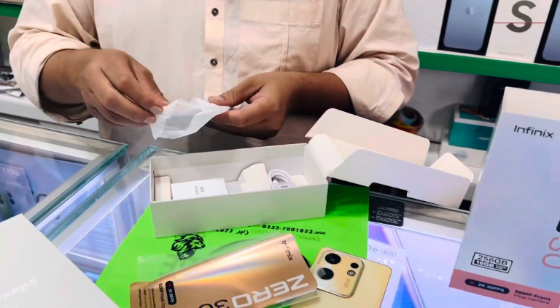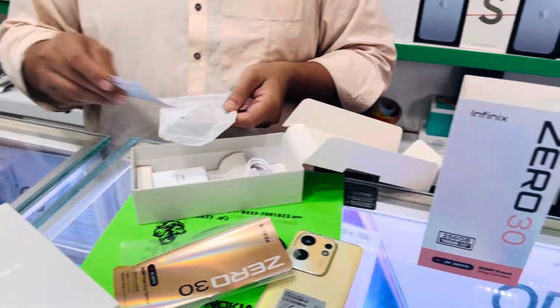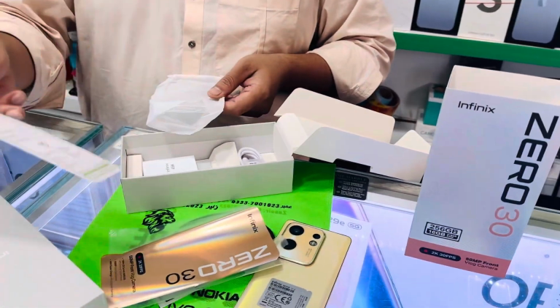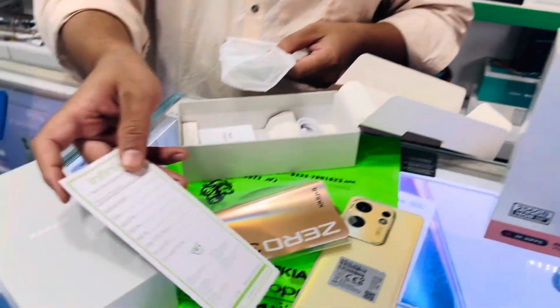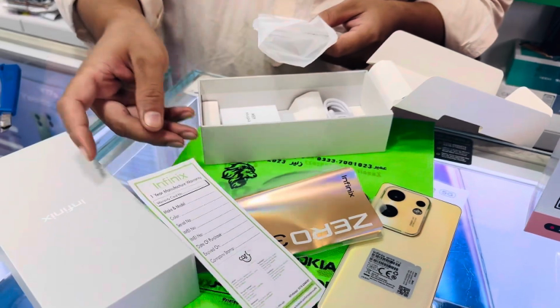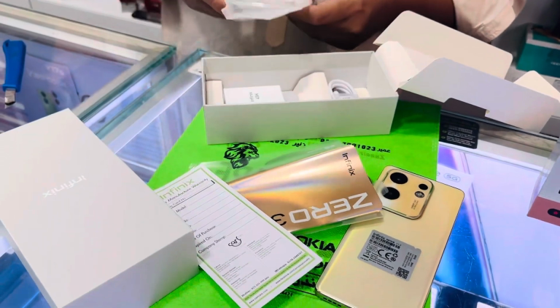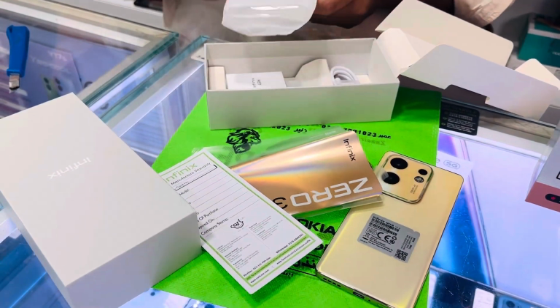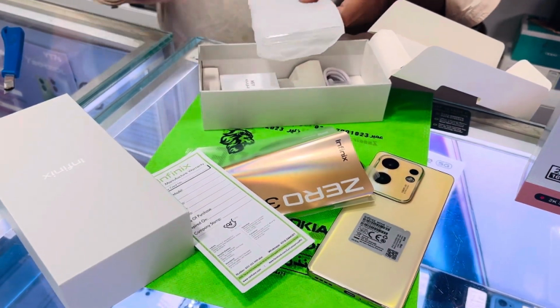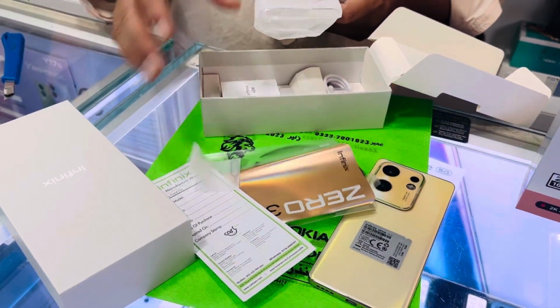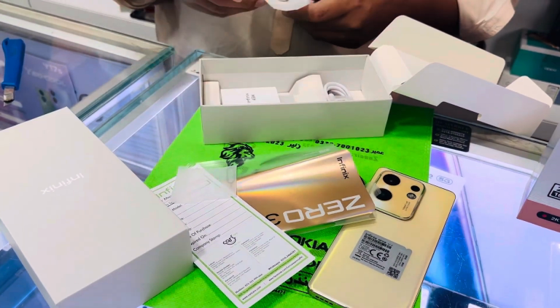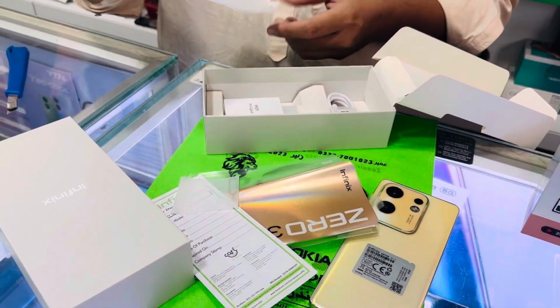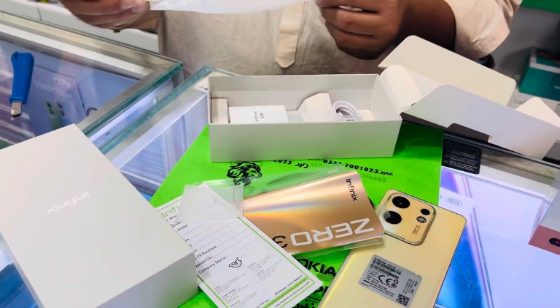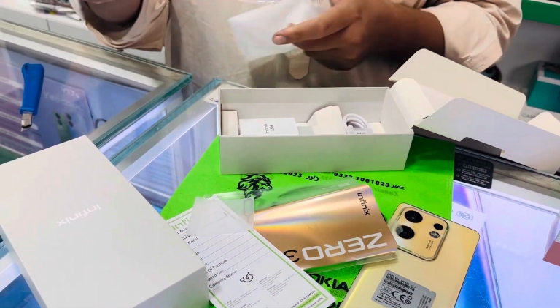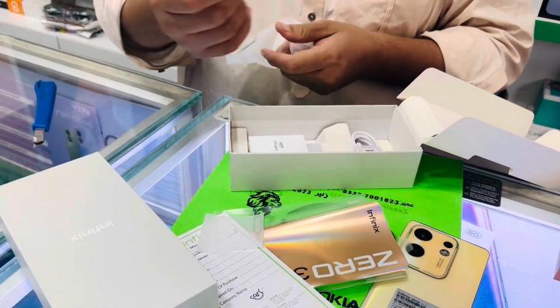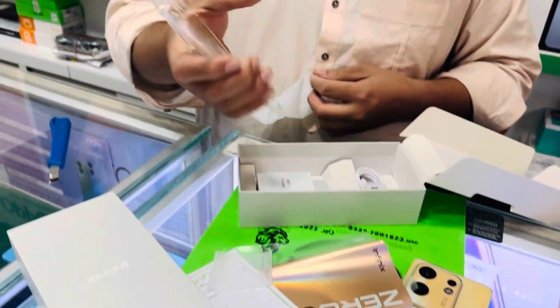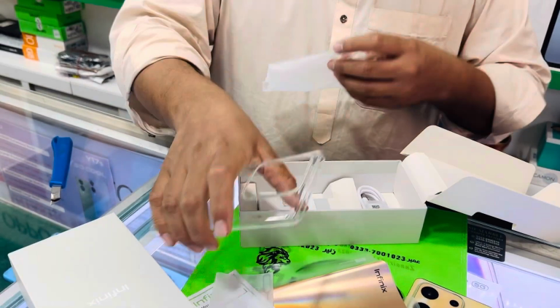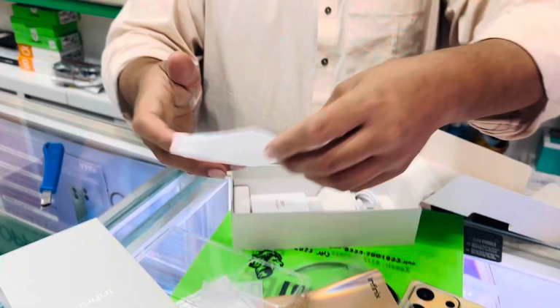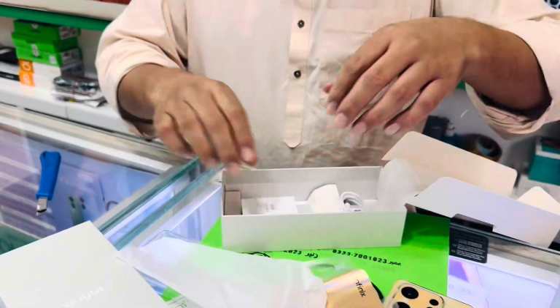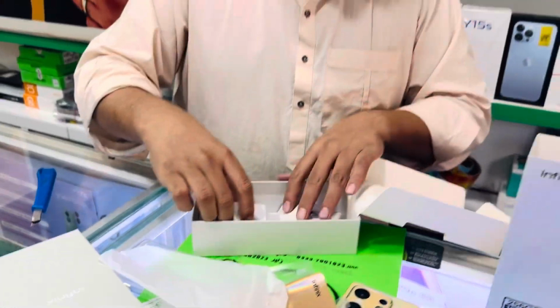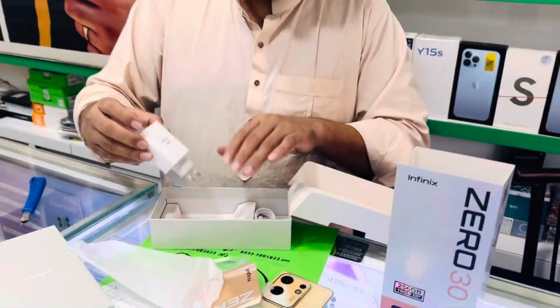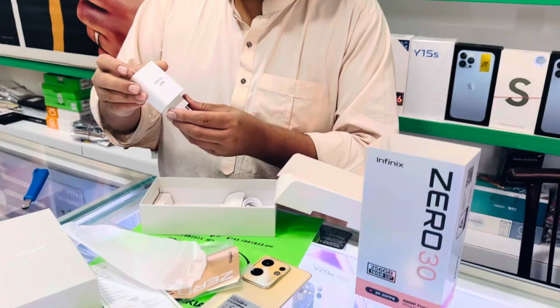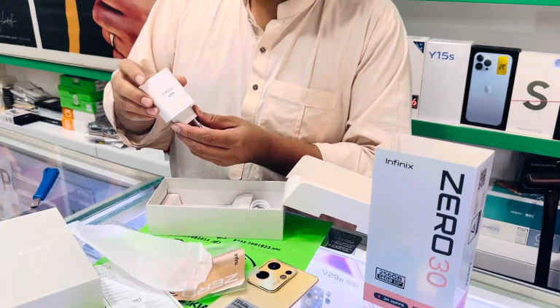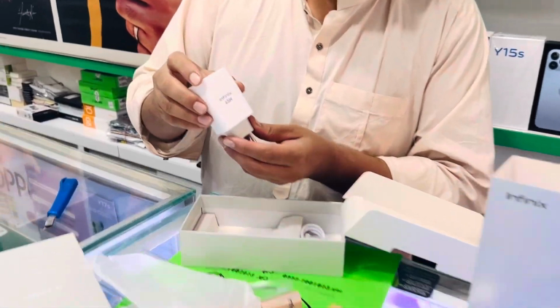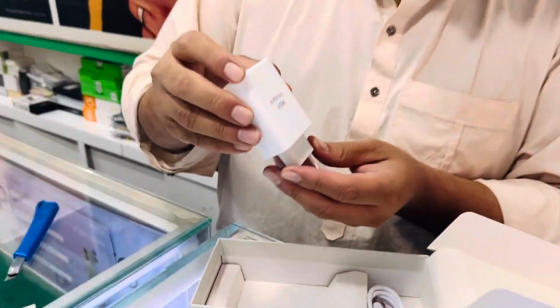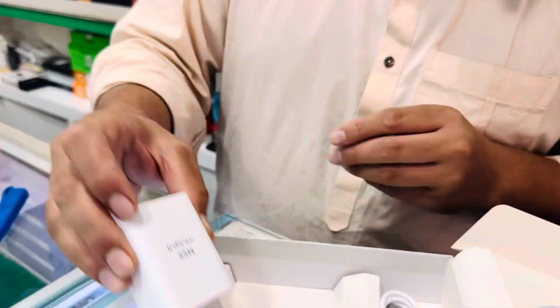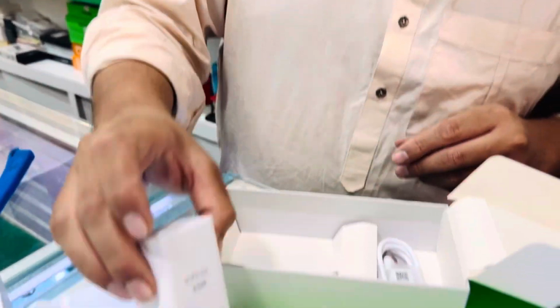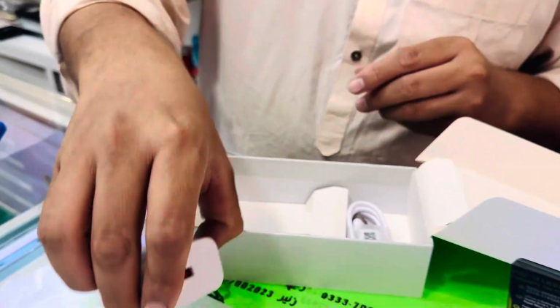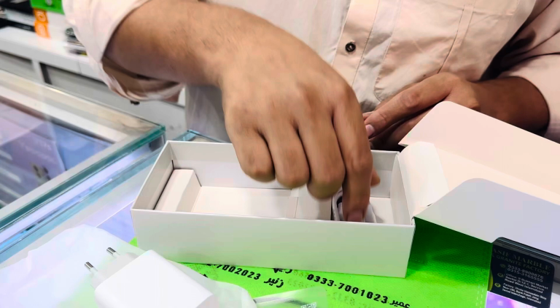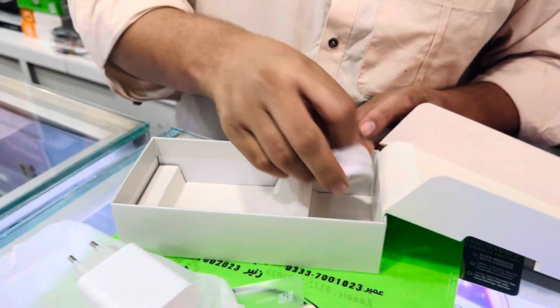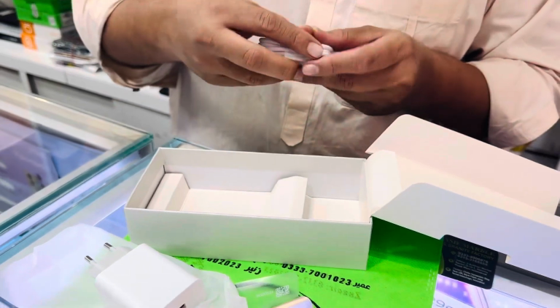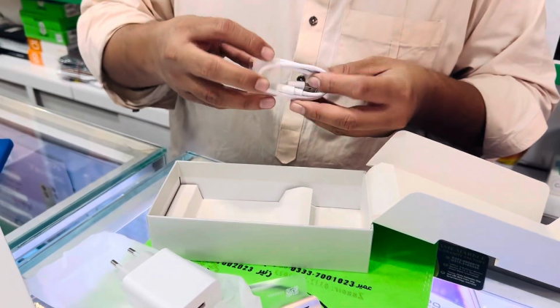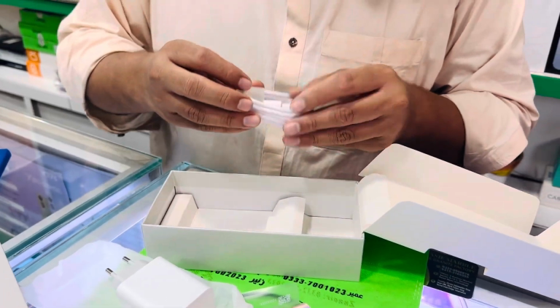A warranty card, a pin. This is a transparent case — very smooth. This is a 24W charger, it is in red. And a Type-C cable.